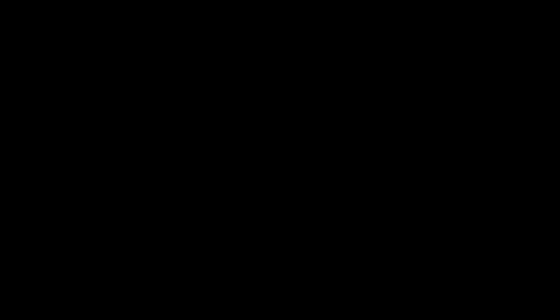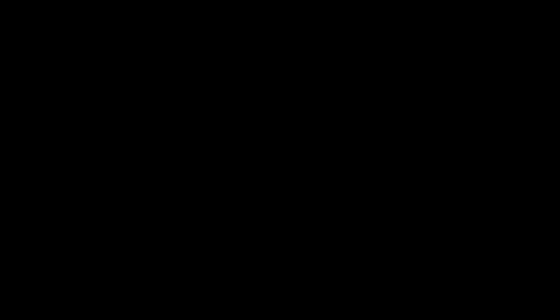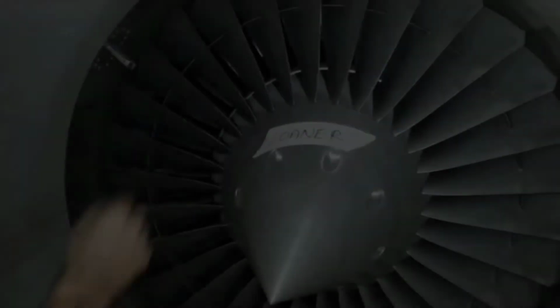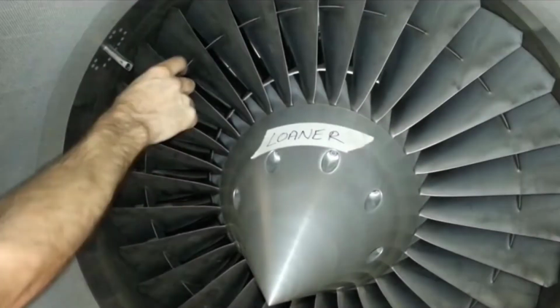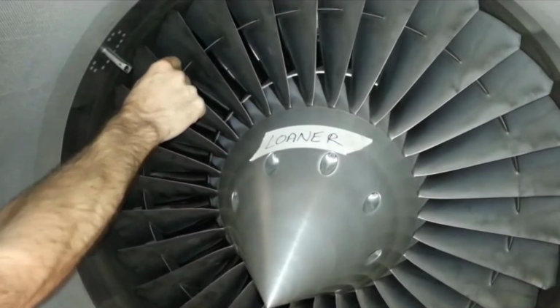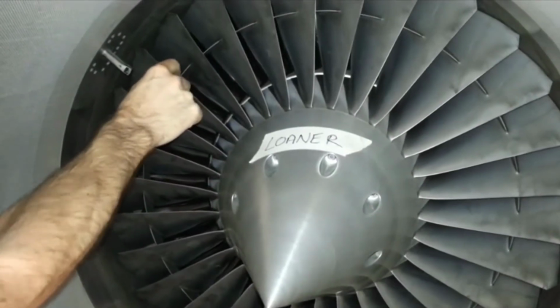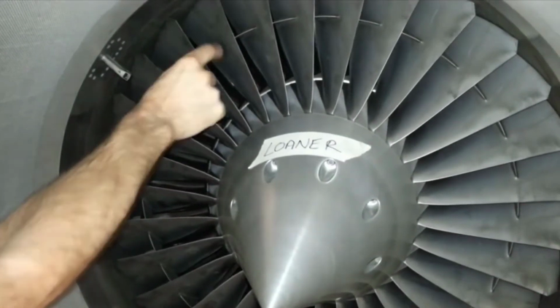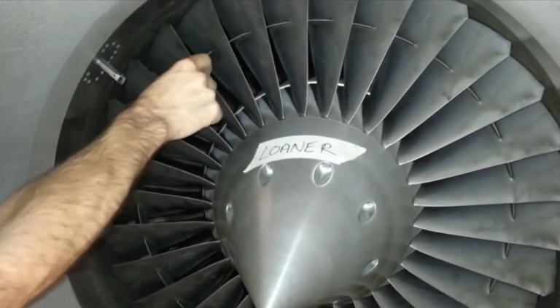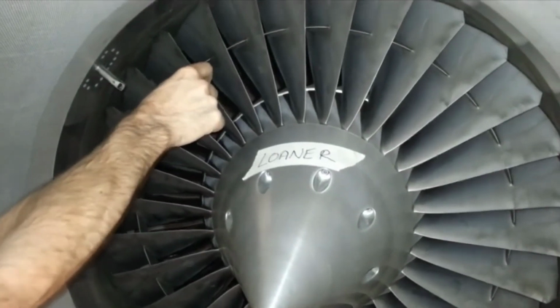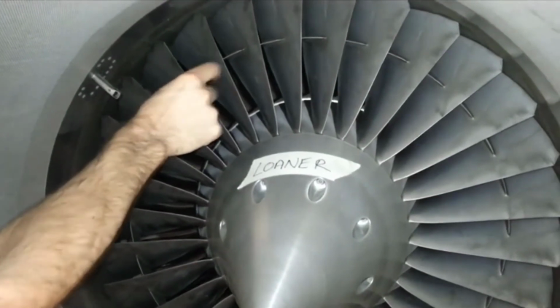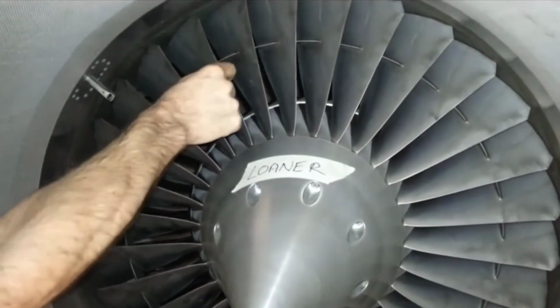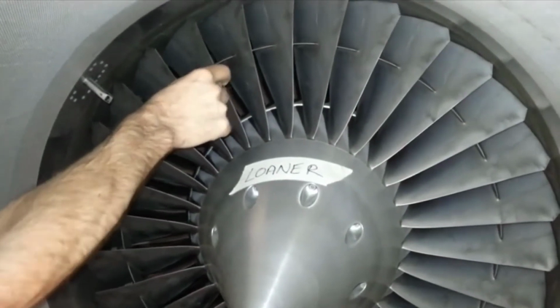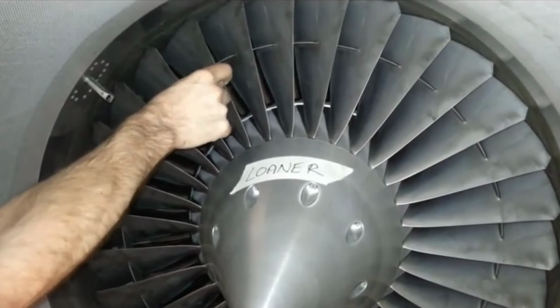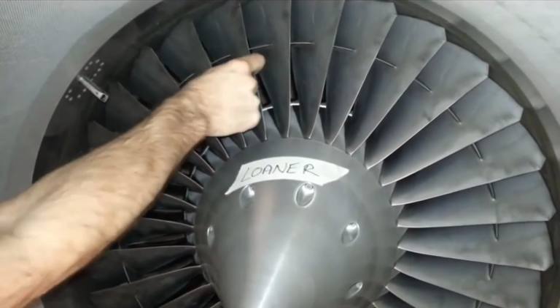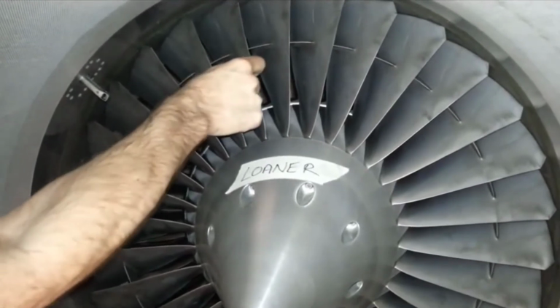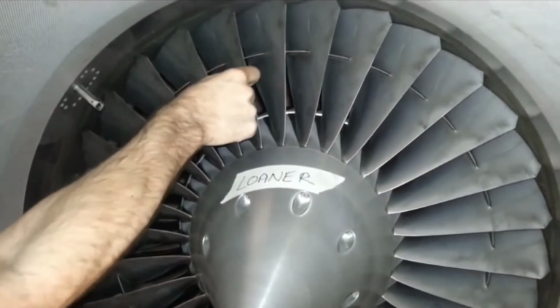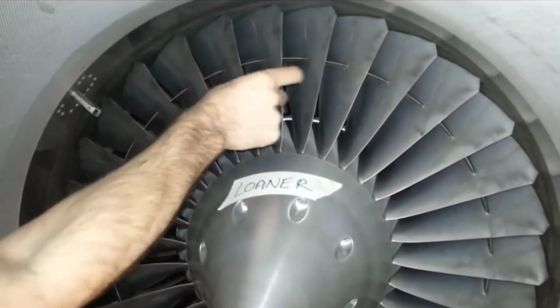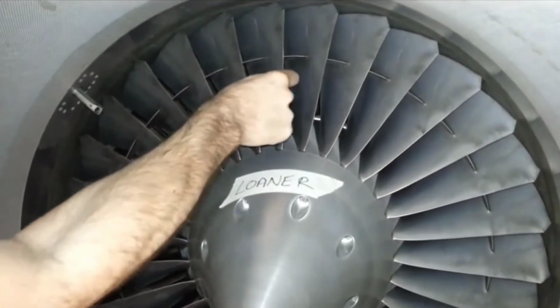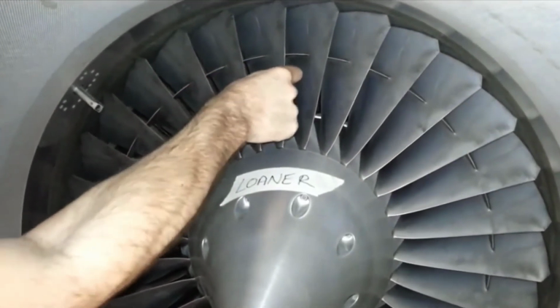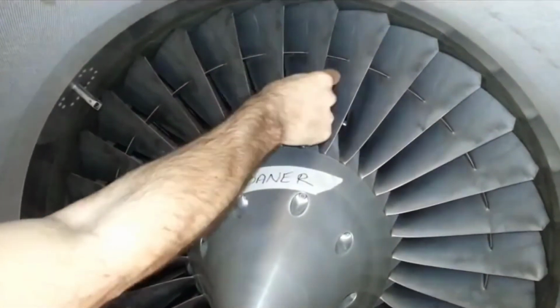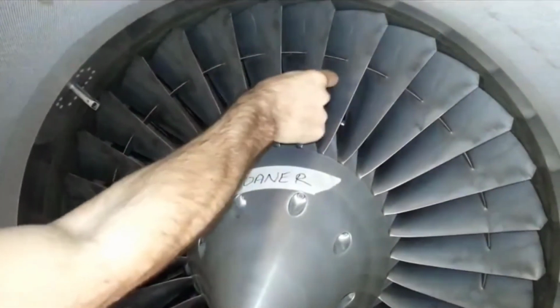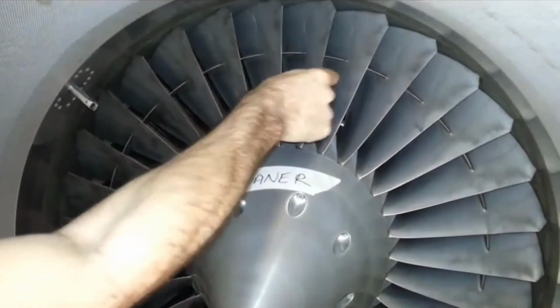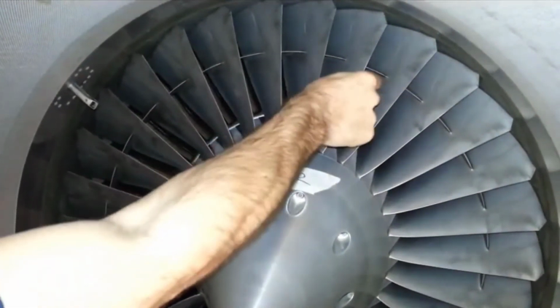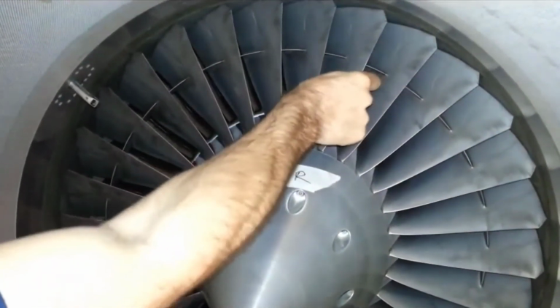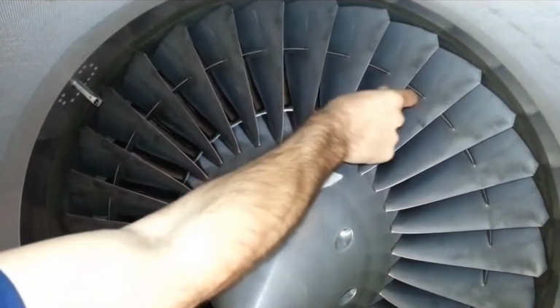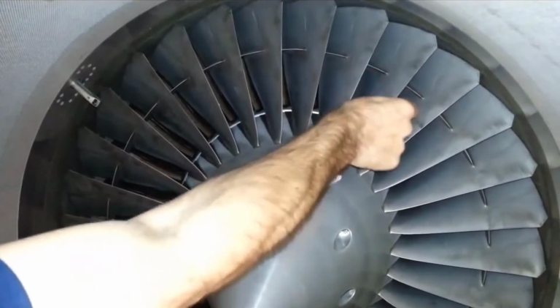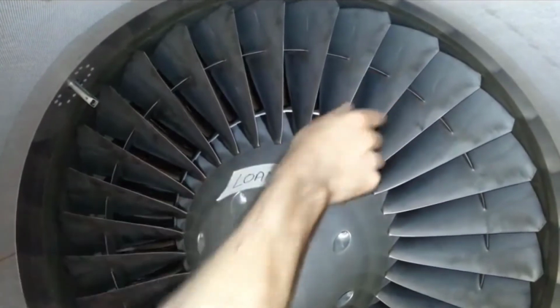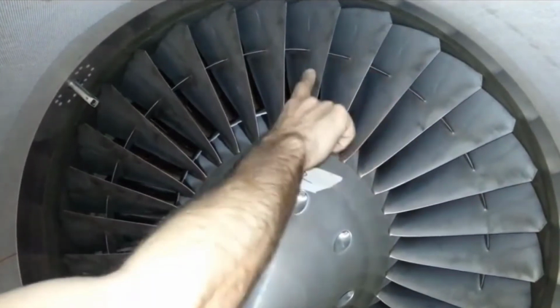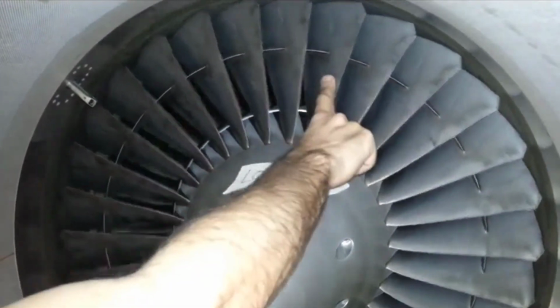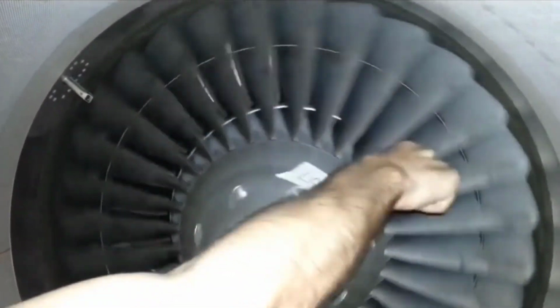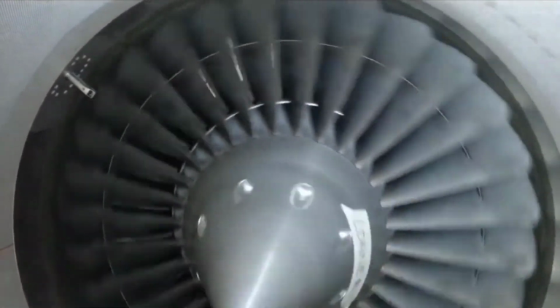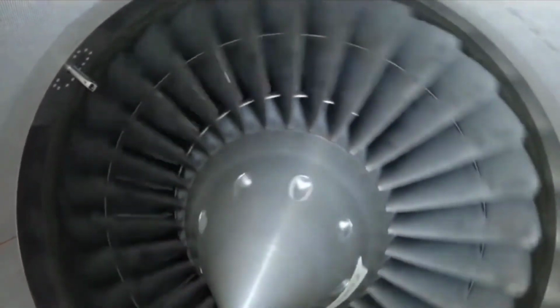In this example, we have a TFE731-20 engine with normal fan blade fit. Notice the fan blades have slight movement in the hub and can be heard clanking together.